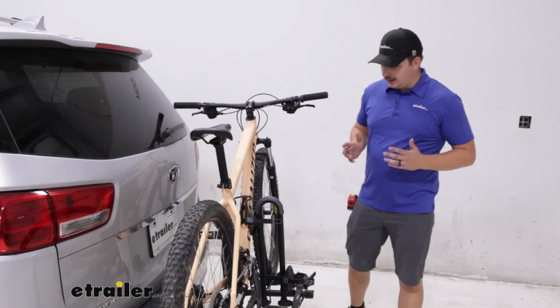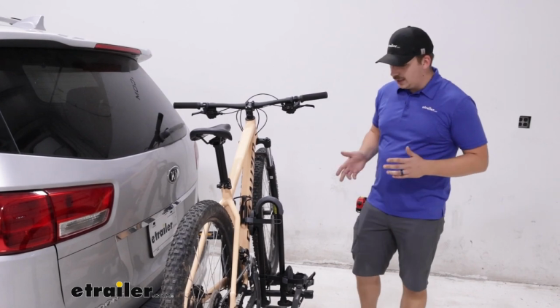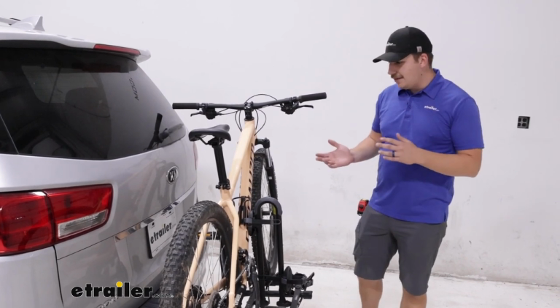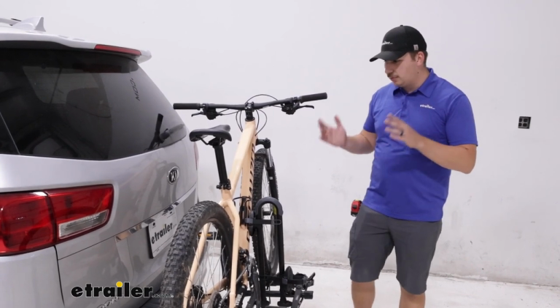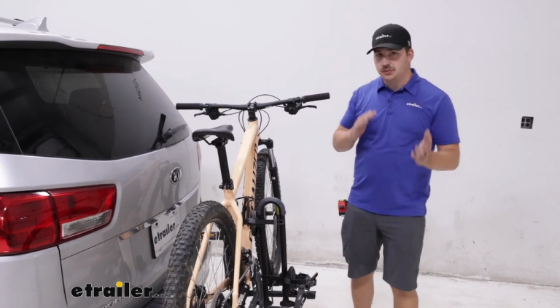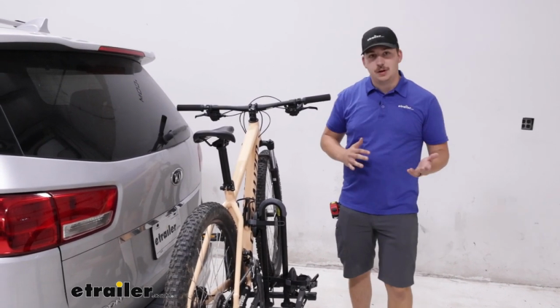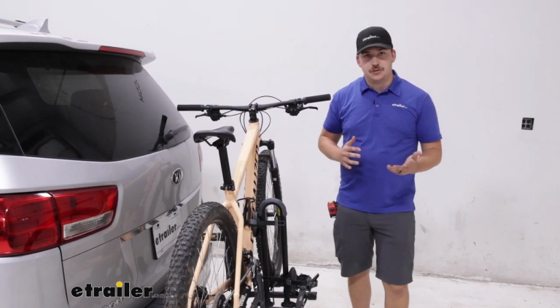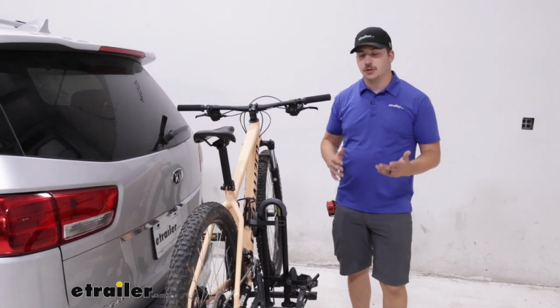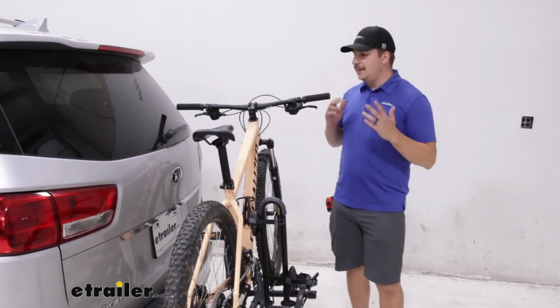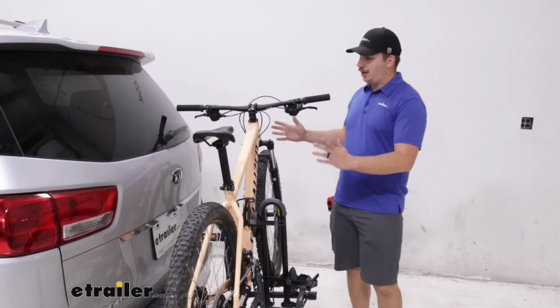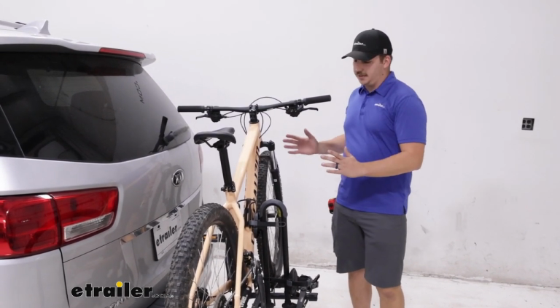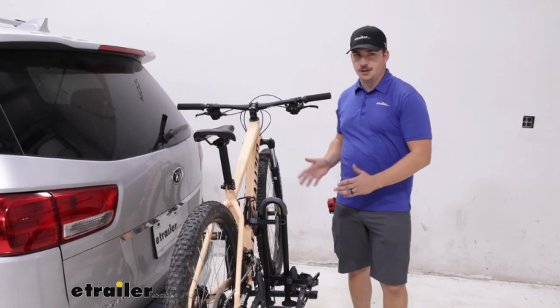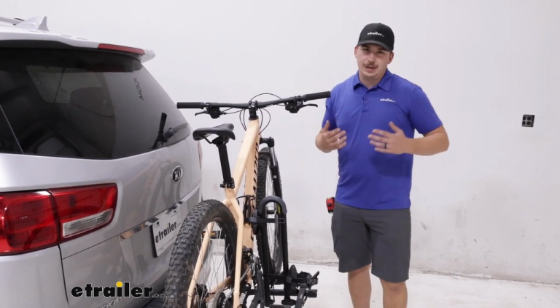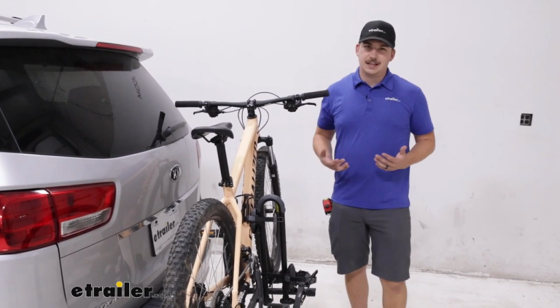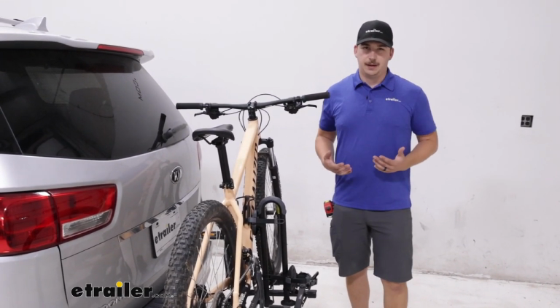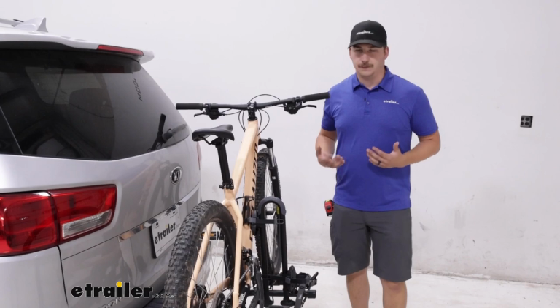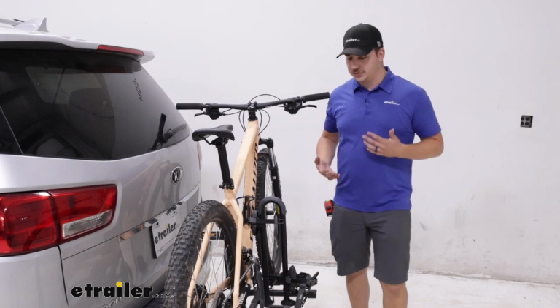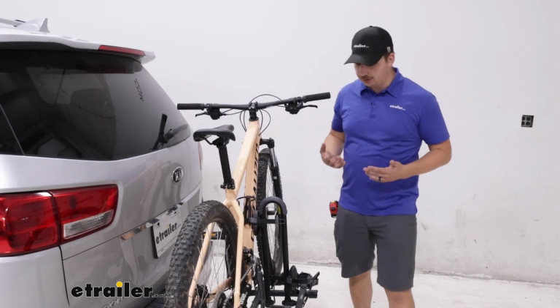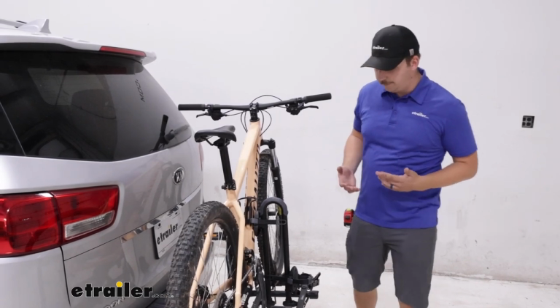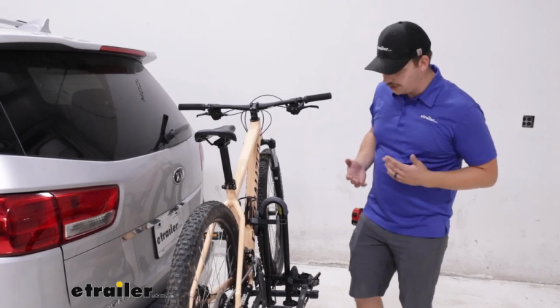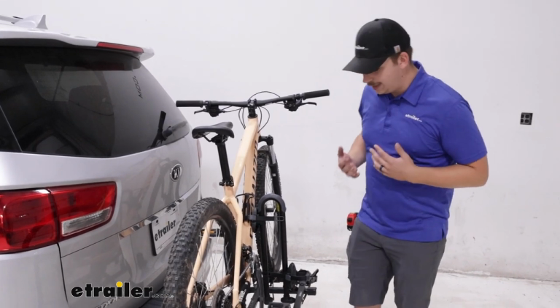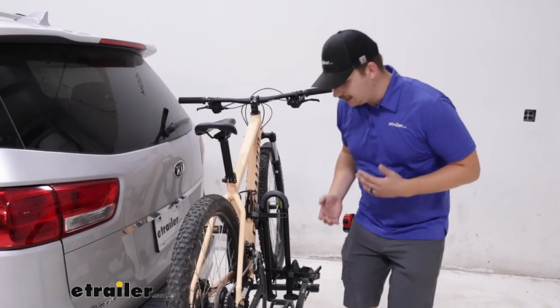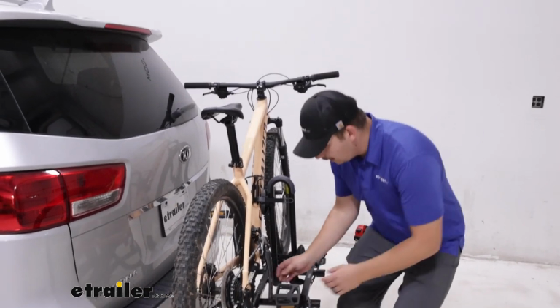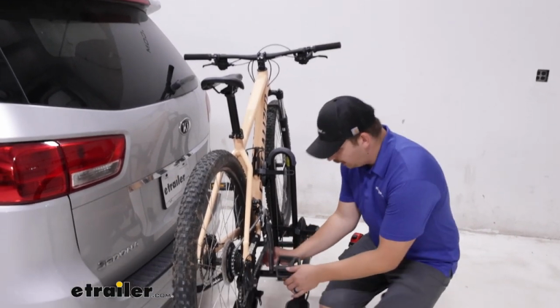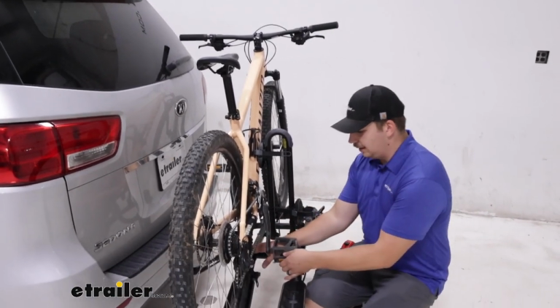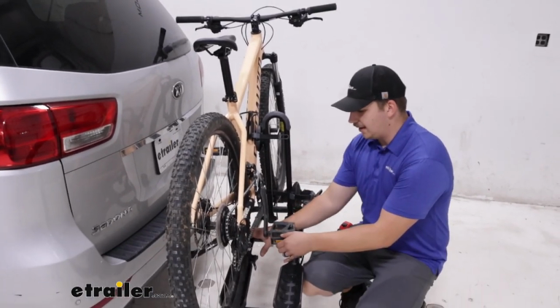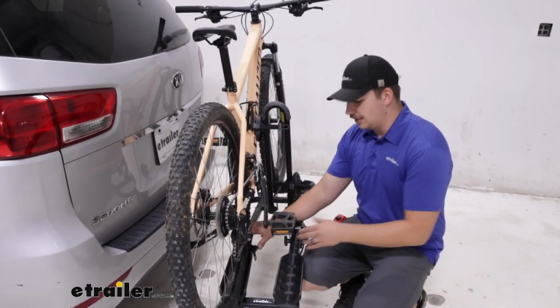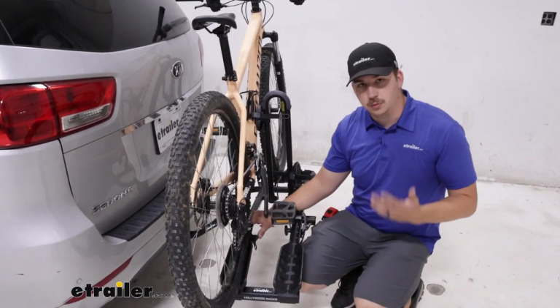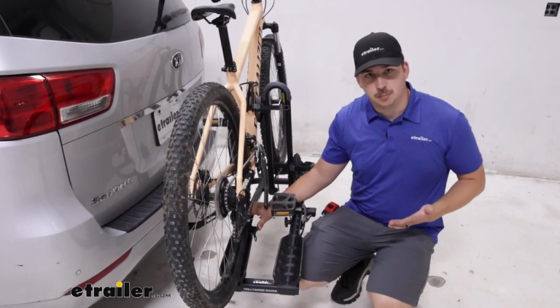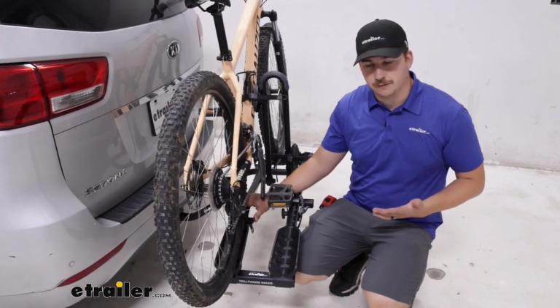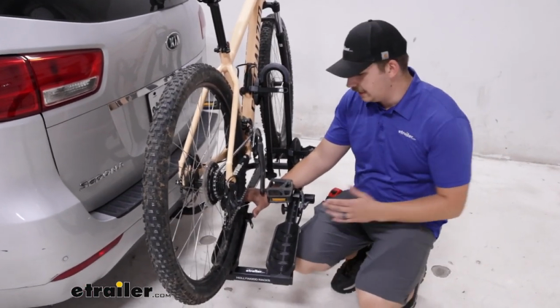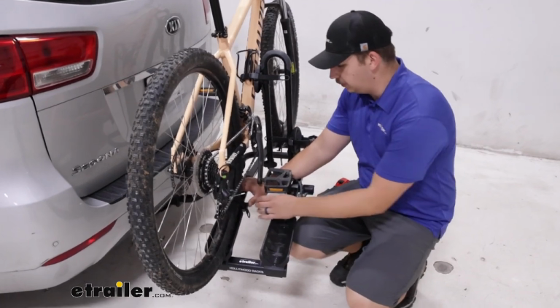Now, it doesn't have any sort of tilting away features, so if we need hatch access, we need to take the bike off first. That's a little unfortunate, but it's not a total deal-breaker for many people.